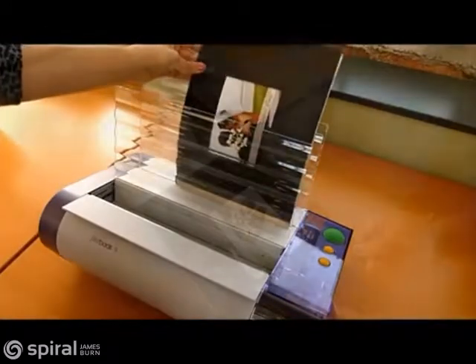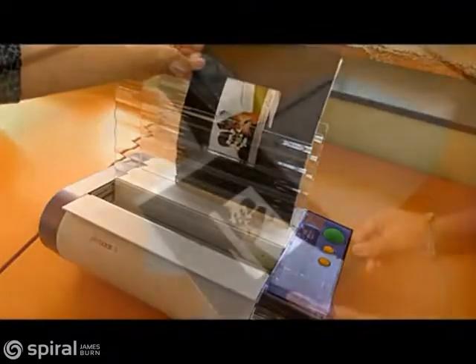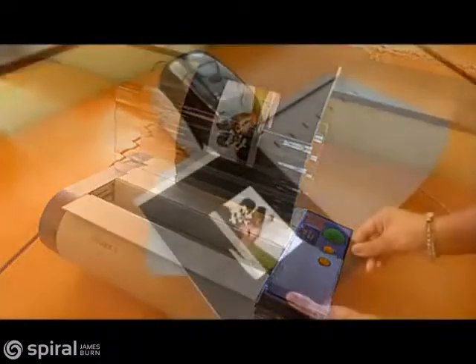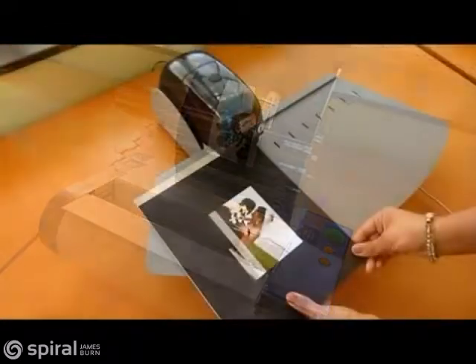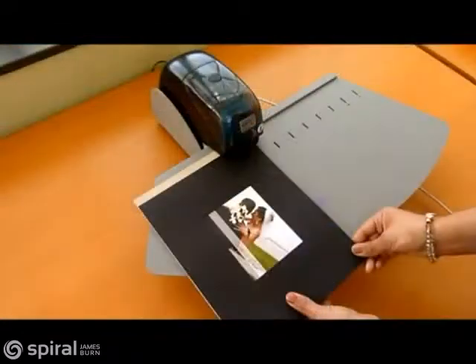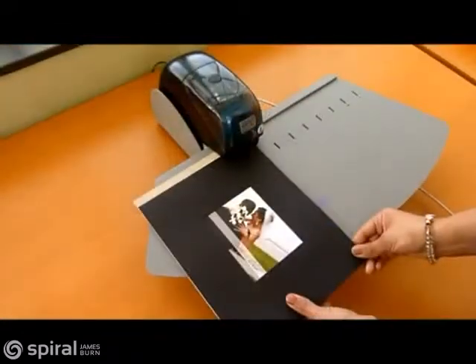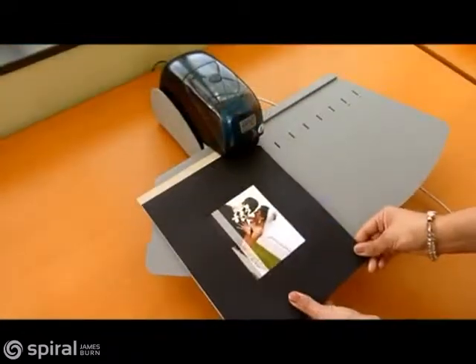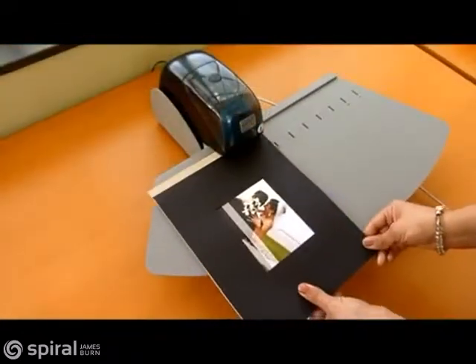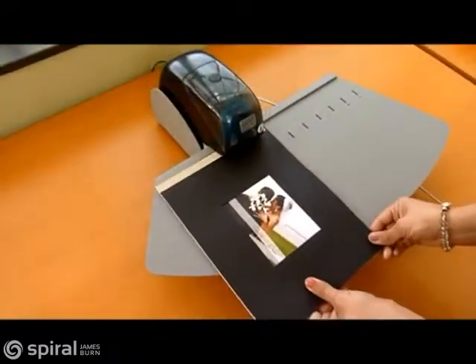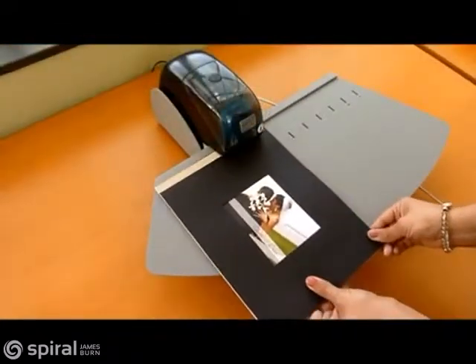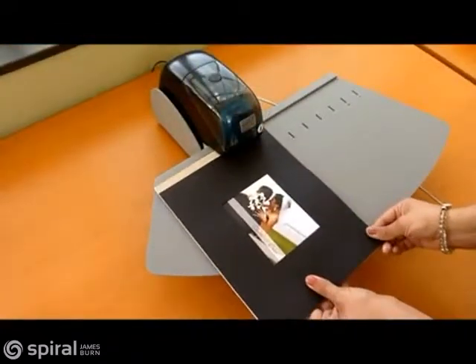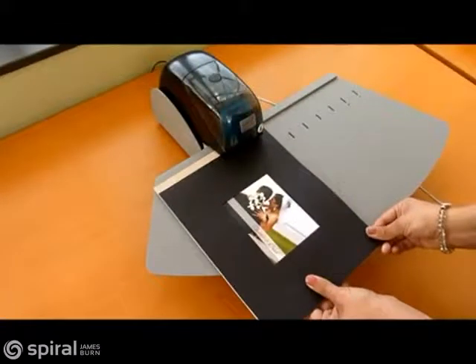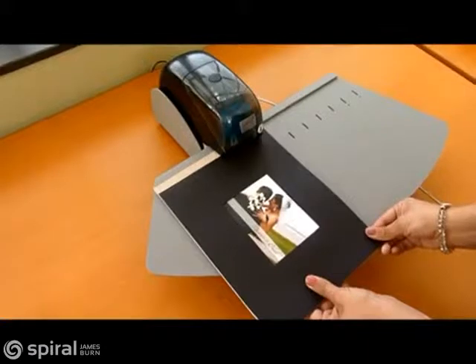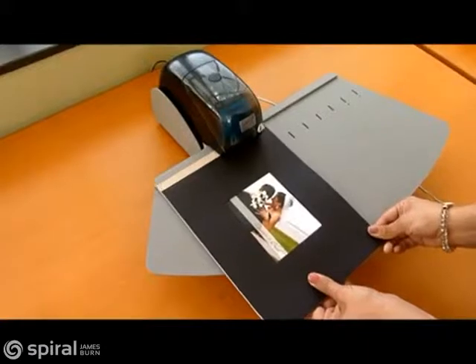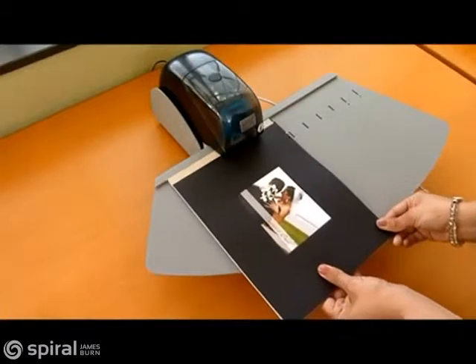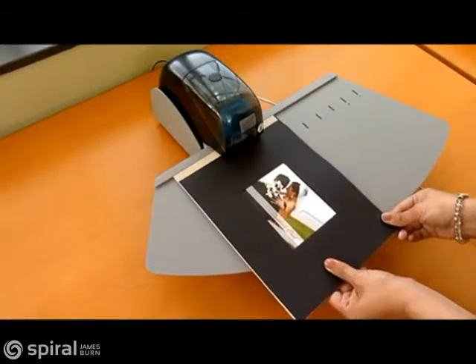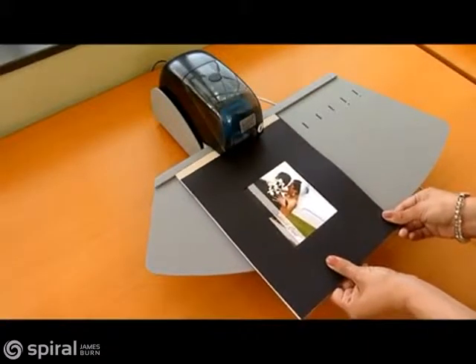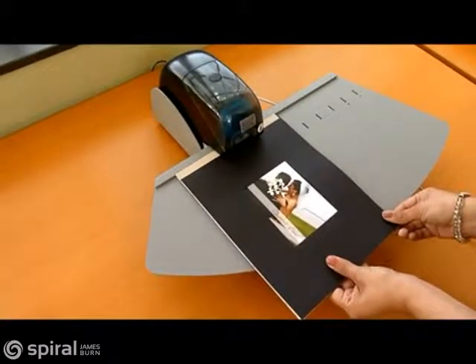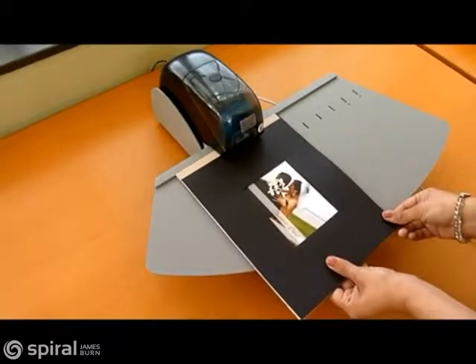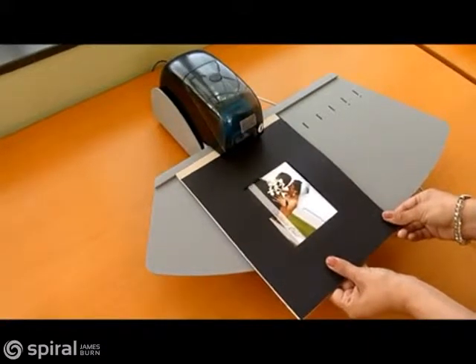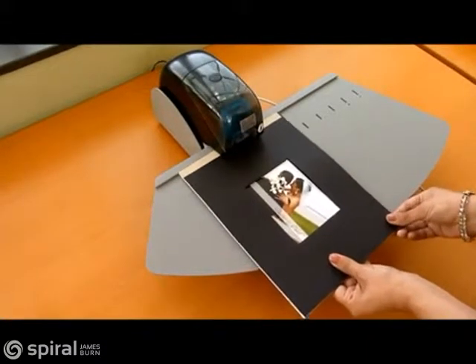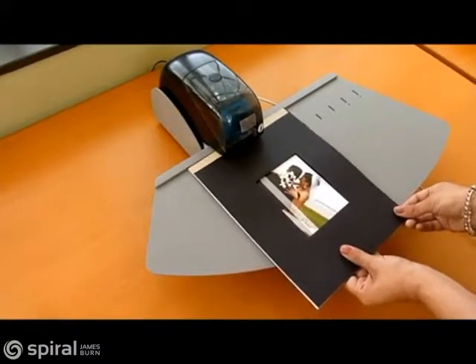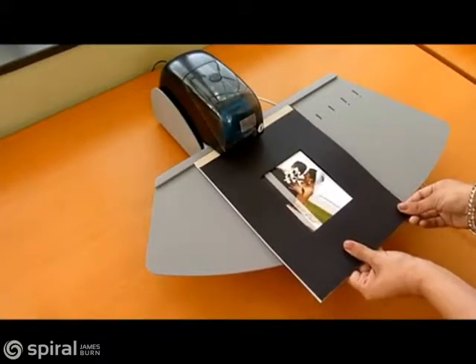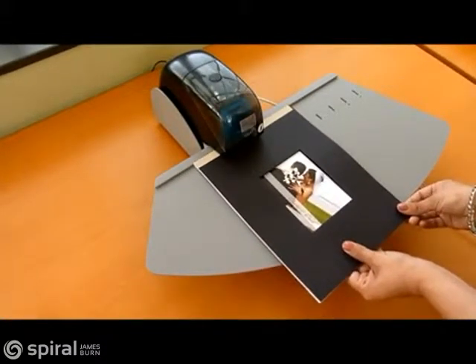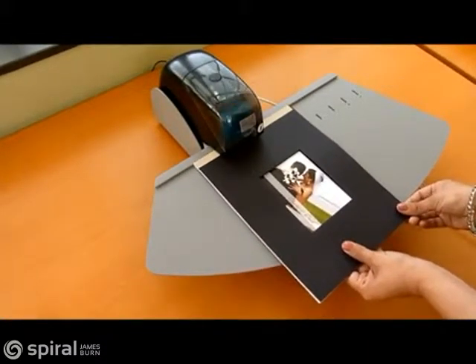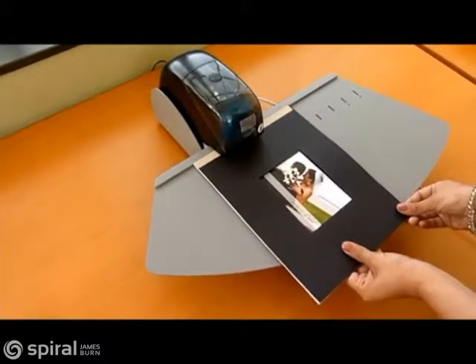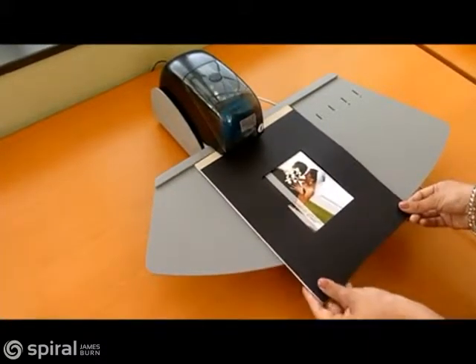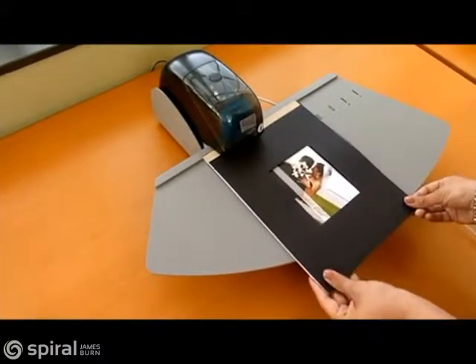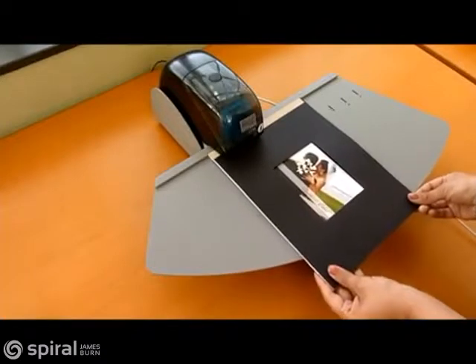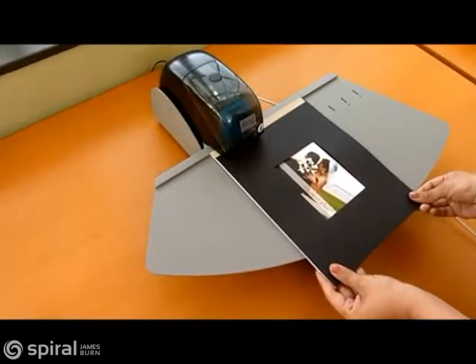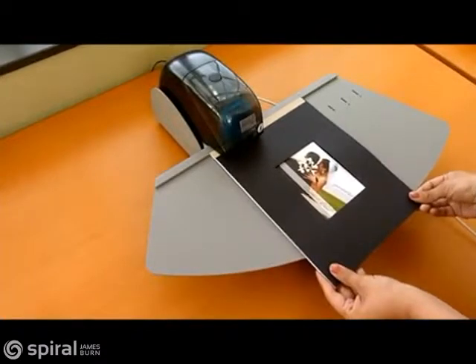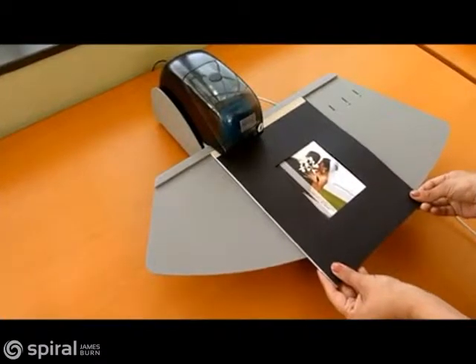The Powis Stitcher is an electric tabletop machine used to secure the bound book spine. The staples are quickly and precisely placed using the stitching table and foot pedal.